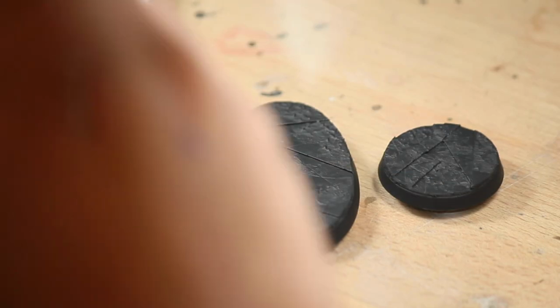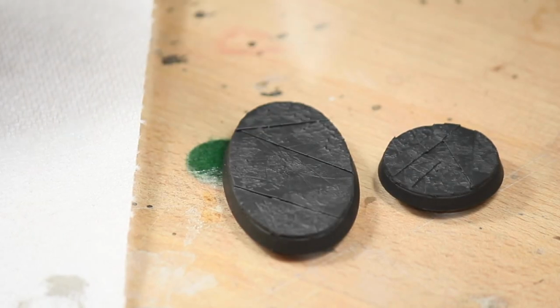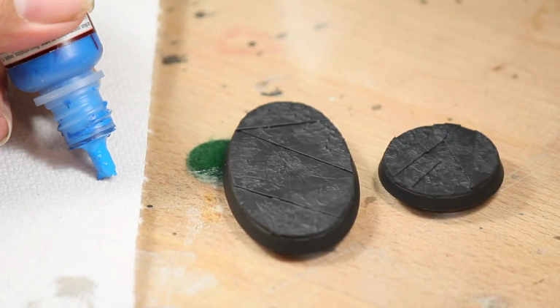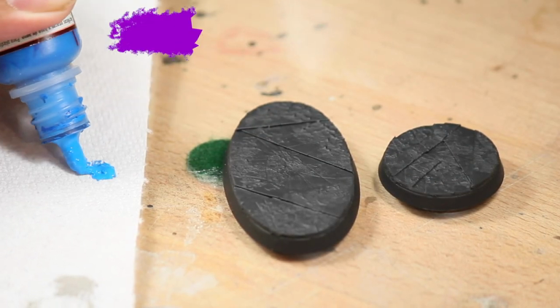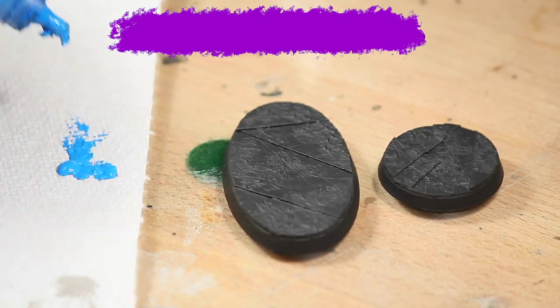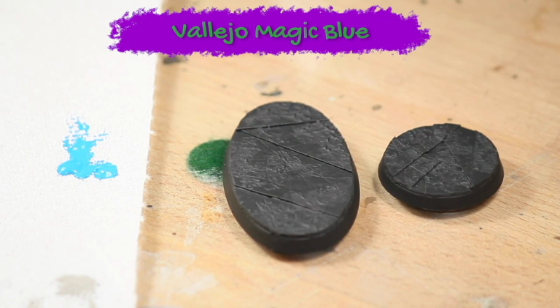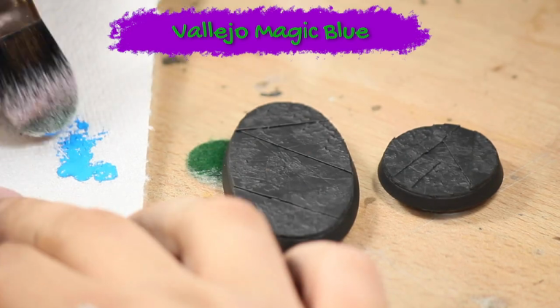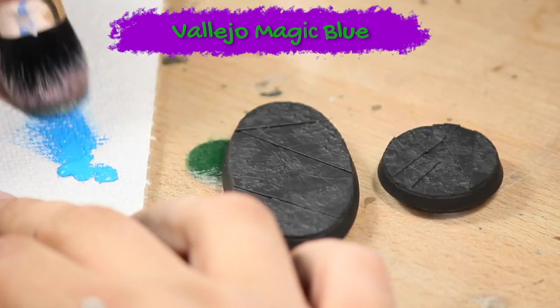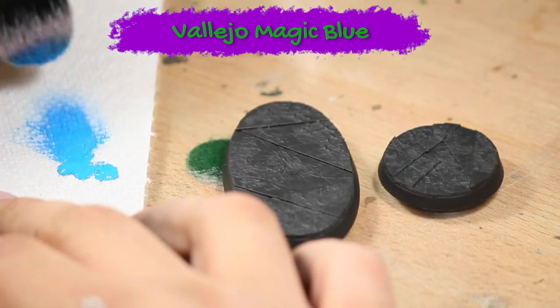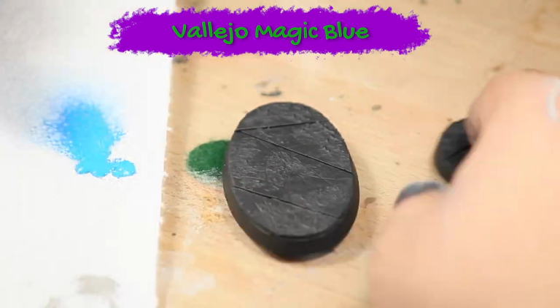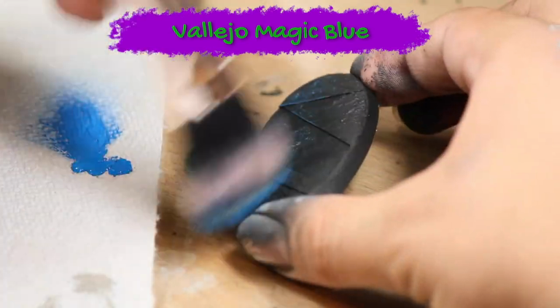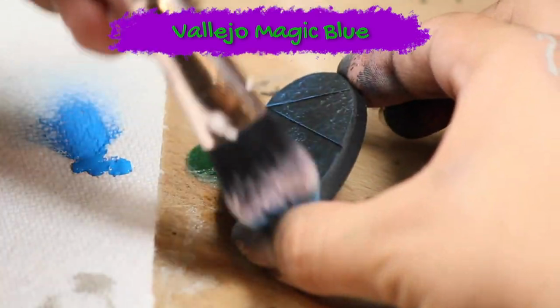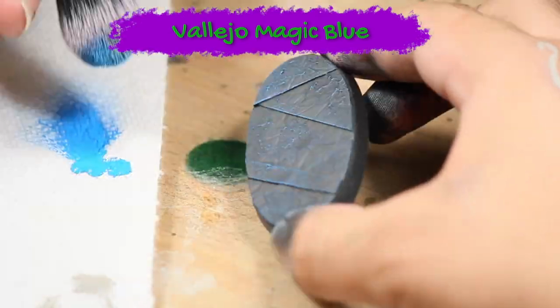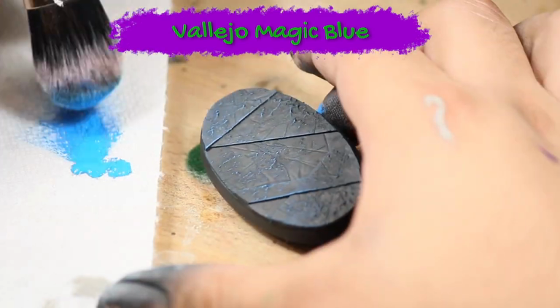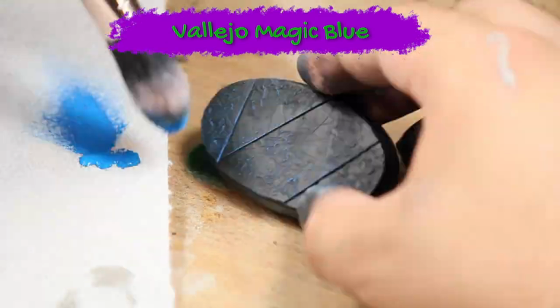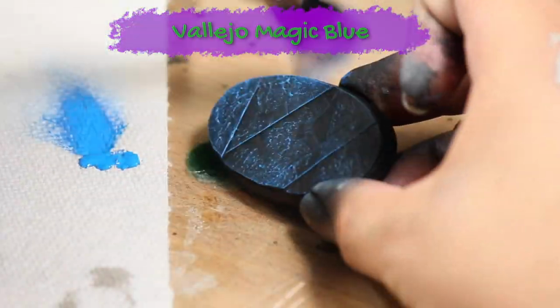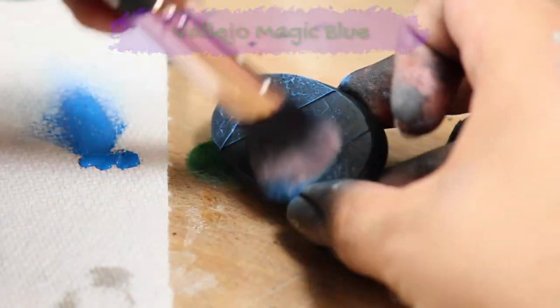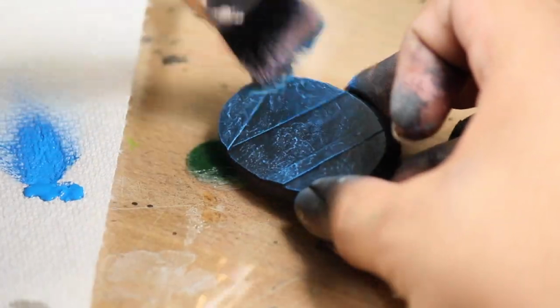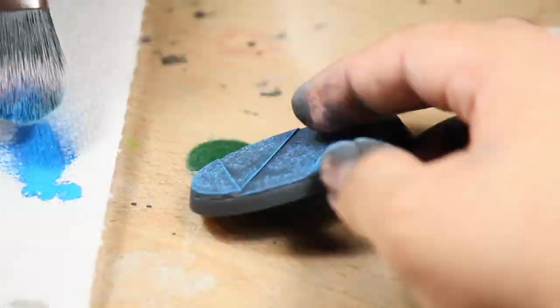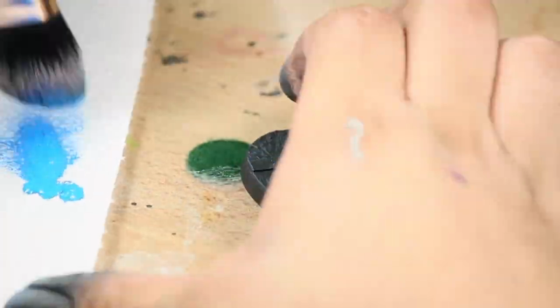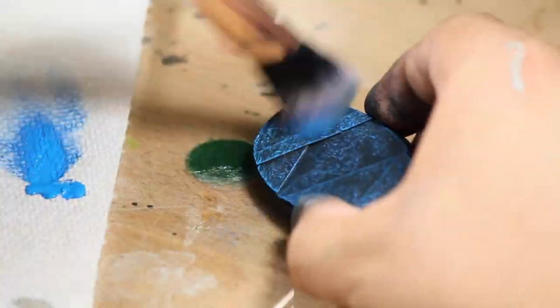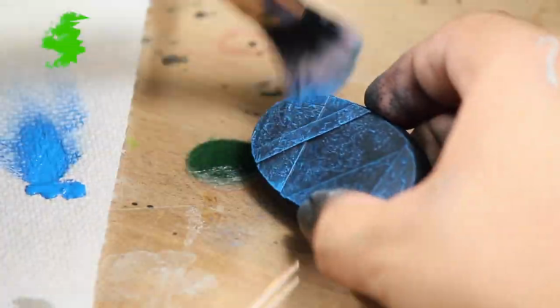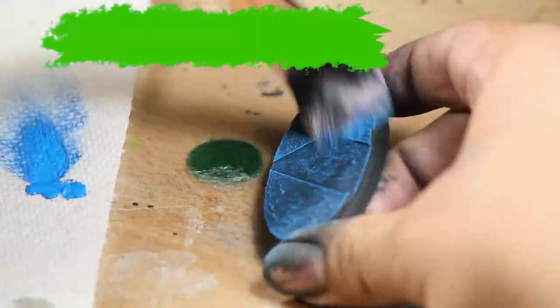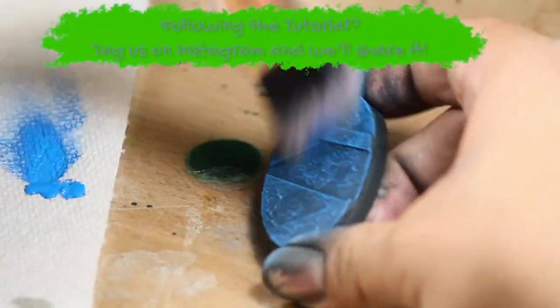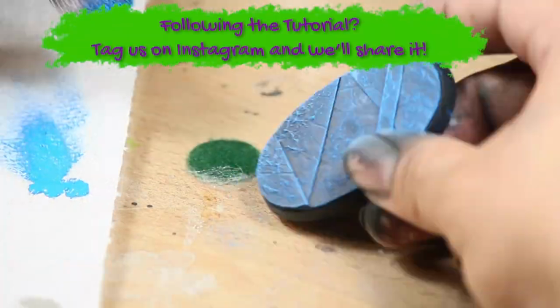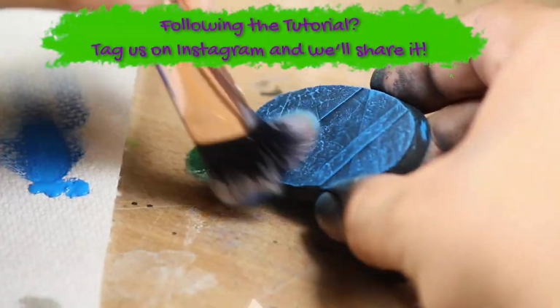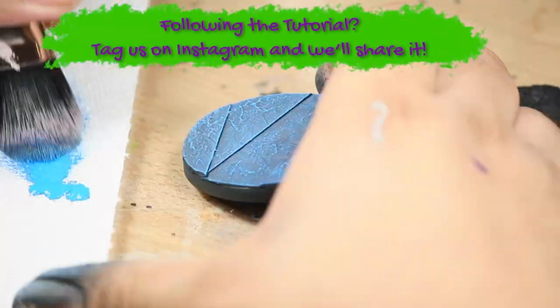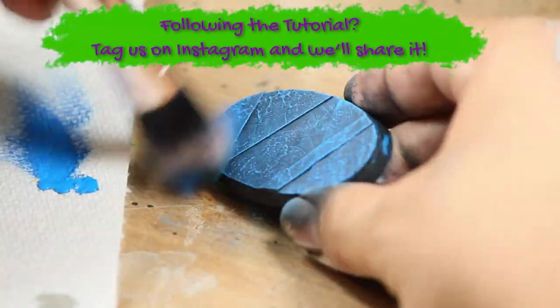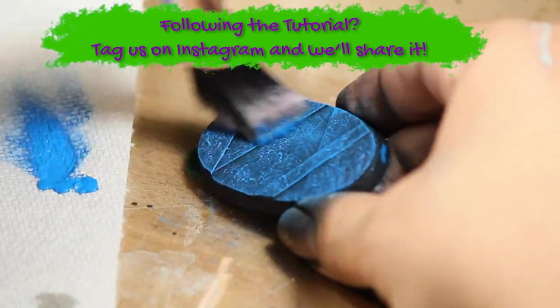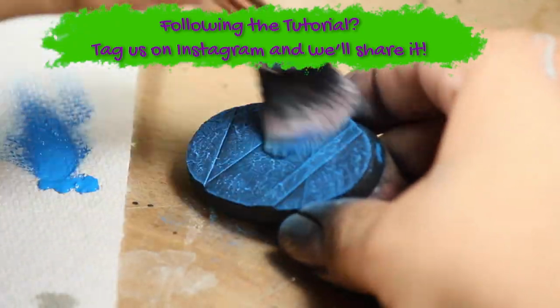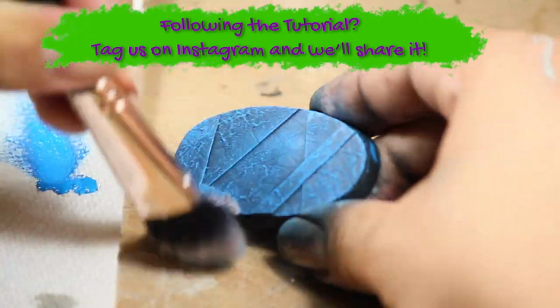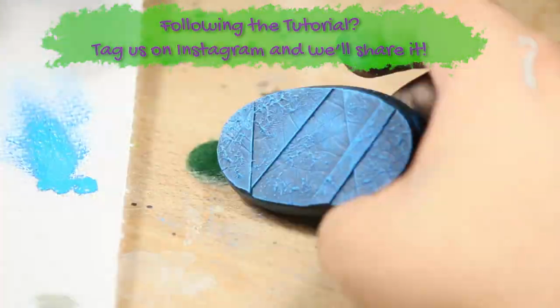Next, I gave the model a very heavy dry brushing with some Vallejo Magic Blue. If you followed along with this video, please post your work to Instagram and tag Eons of Battle so that we can share it.